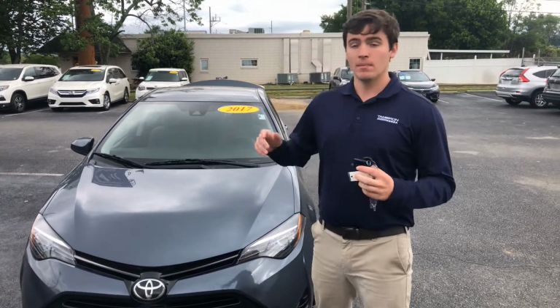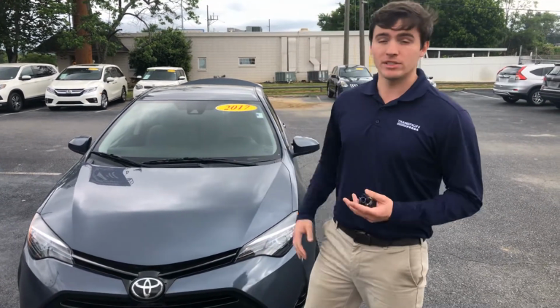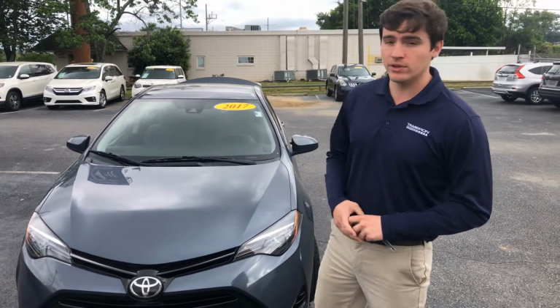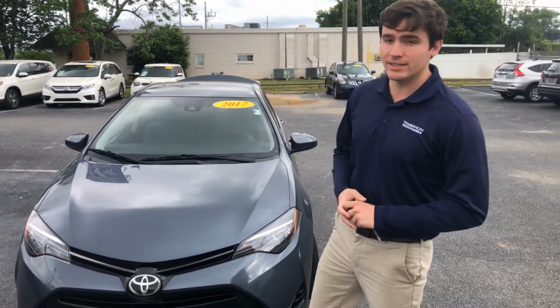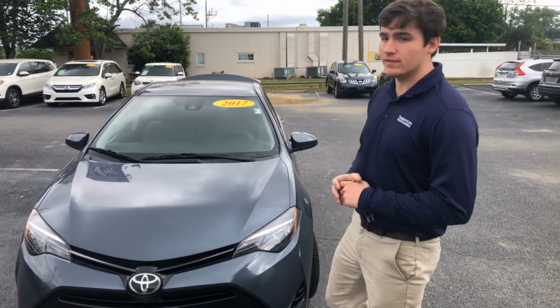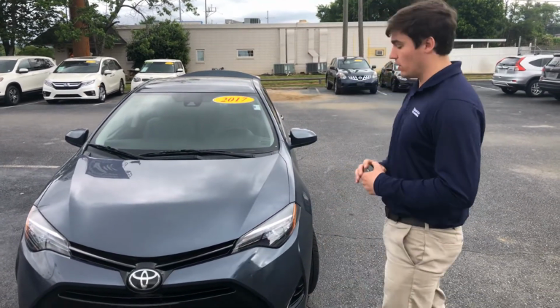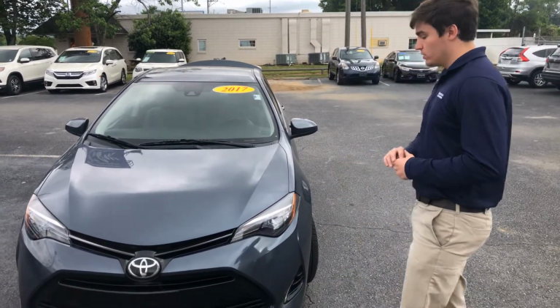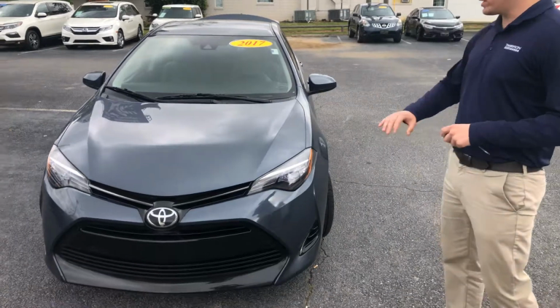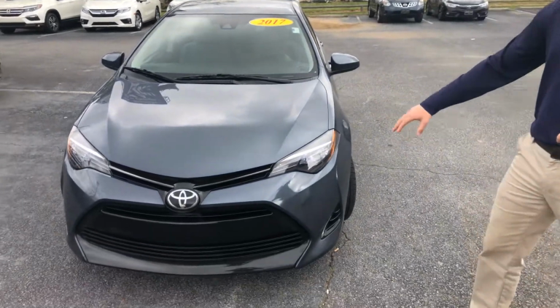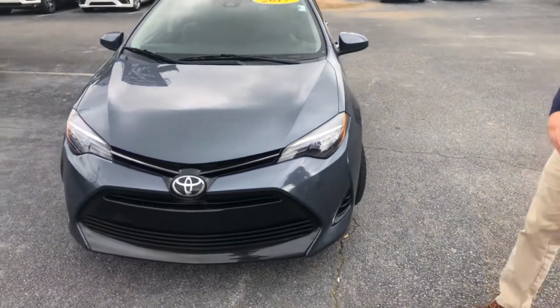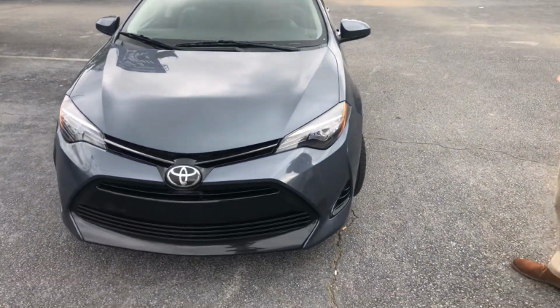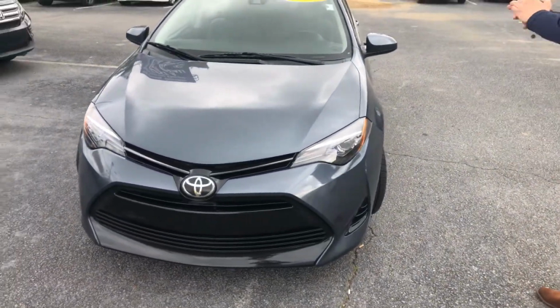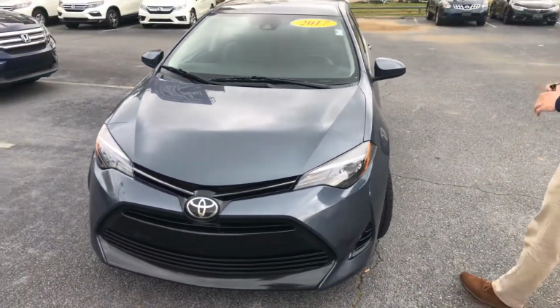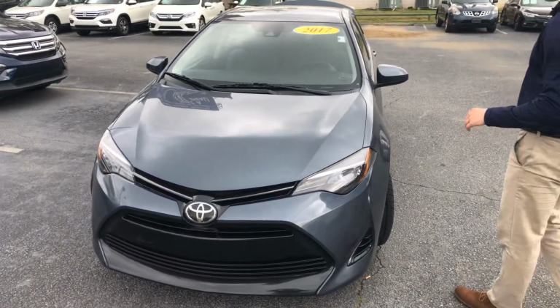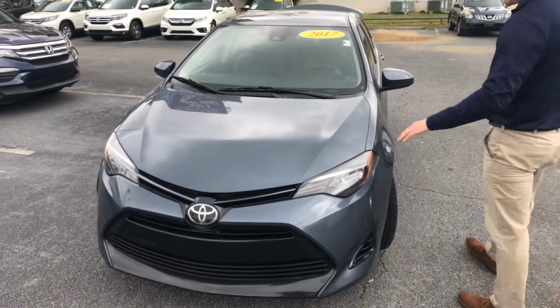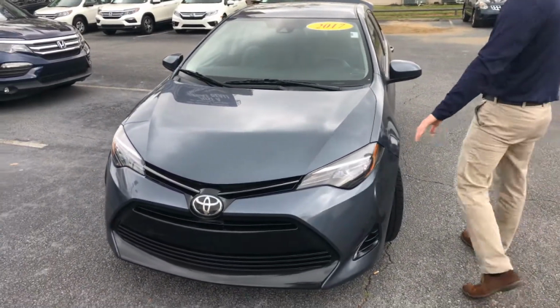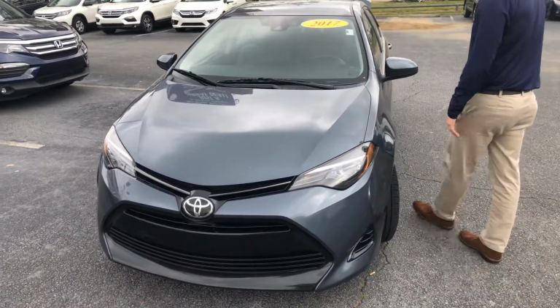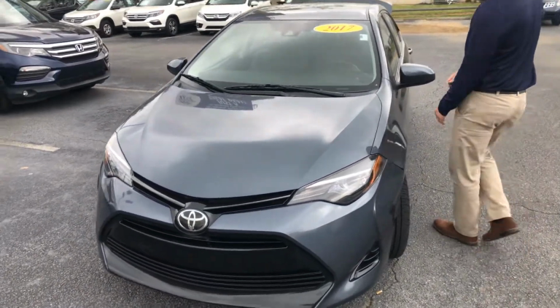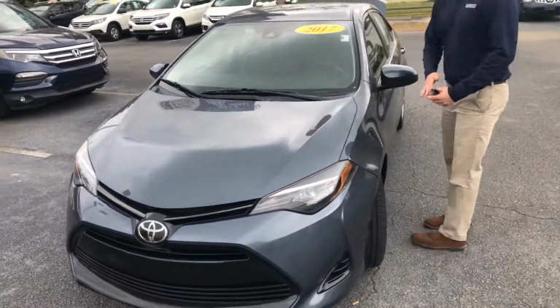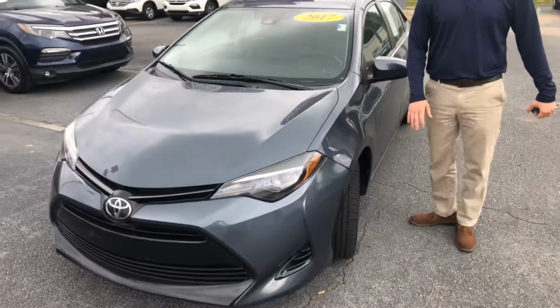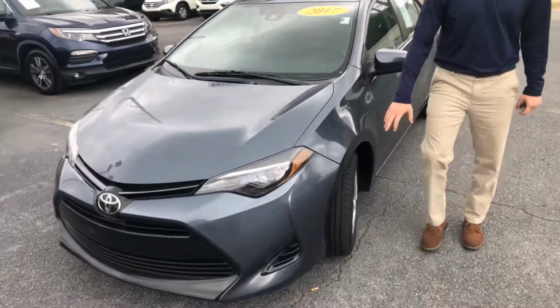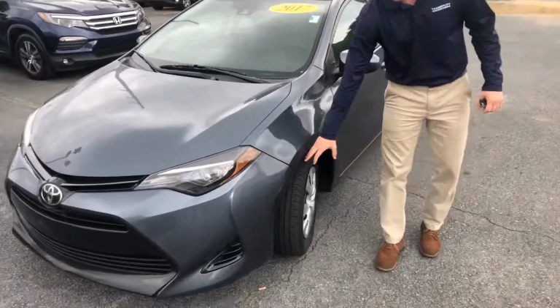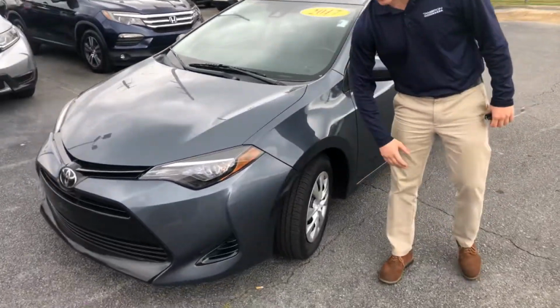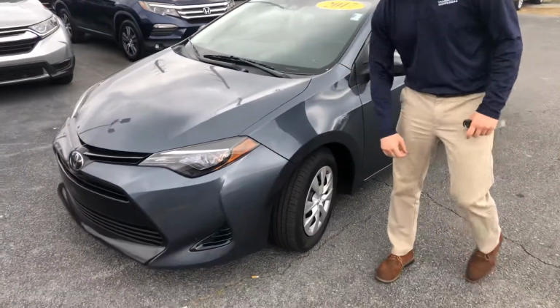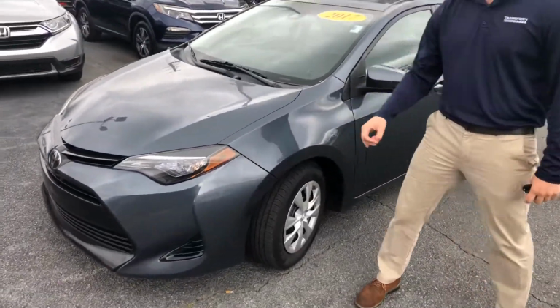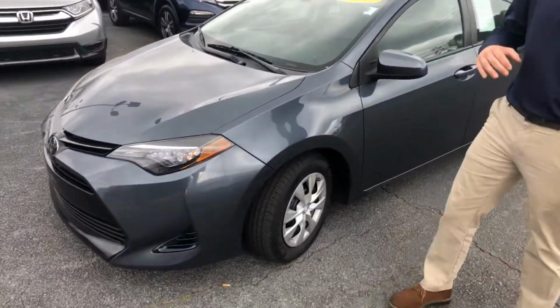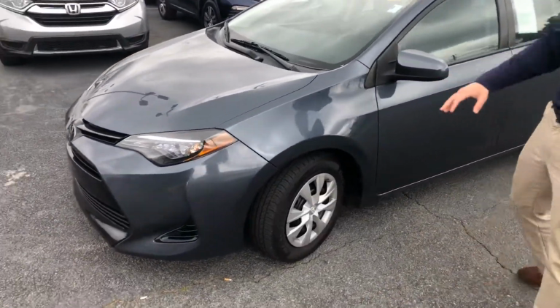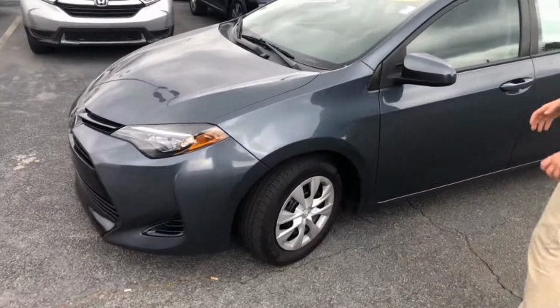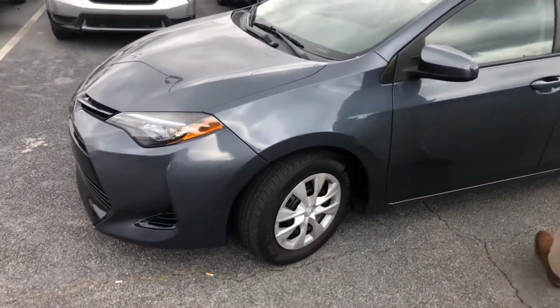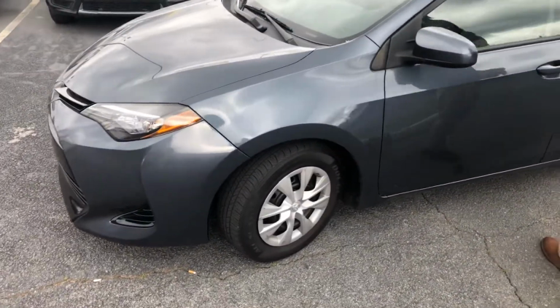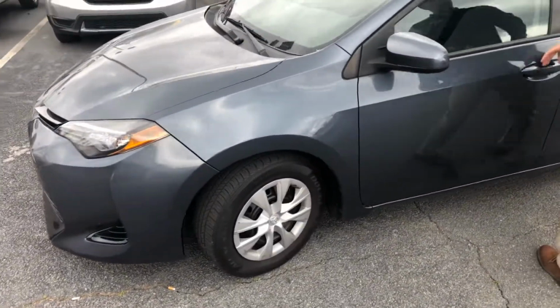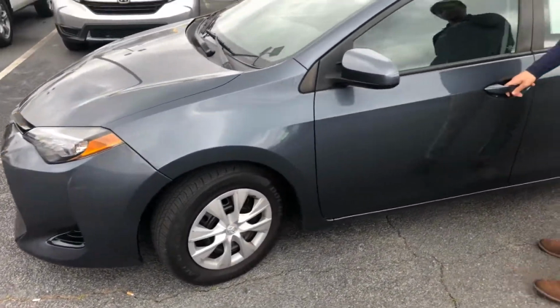I want to show you a few of the details of this car. You do get some really good looking high beam headlights there. As you can see, like-new tires already on this vehicle — not something you're going to have to worry about anytime soon.